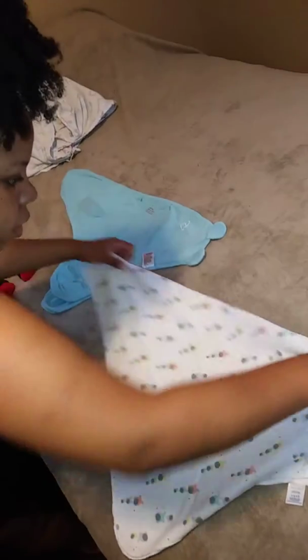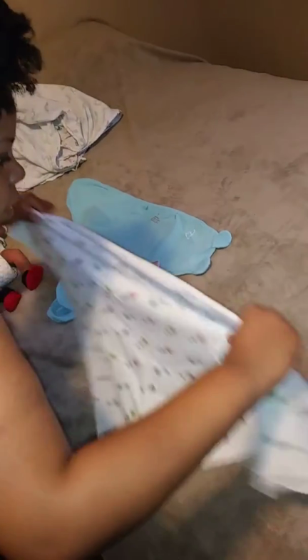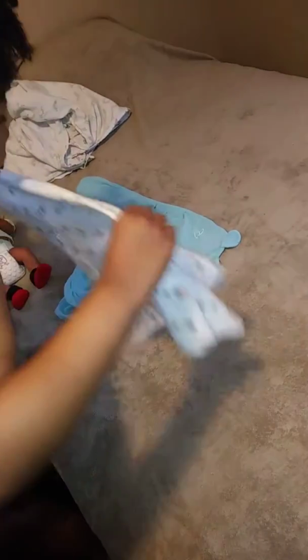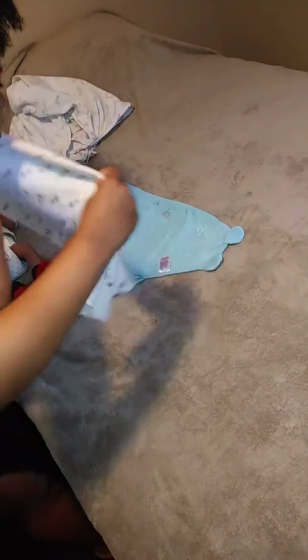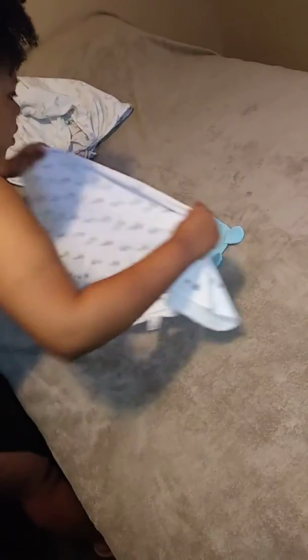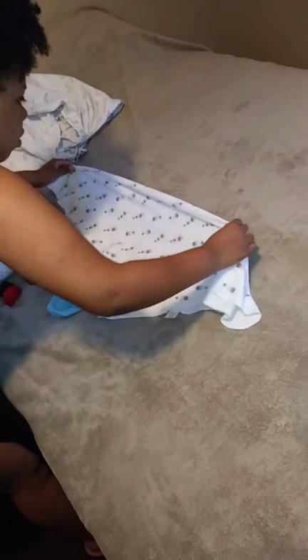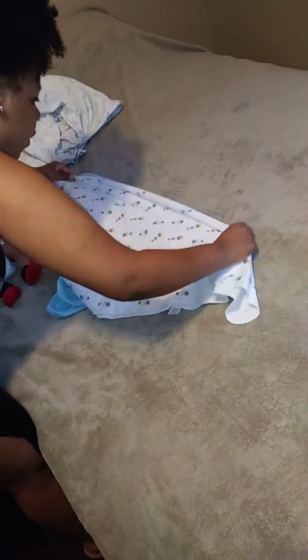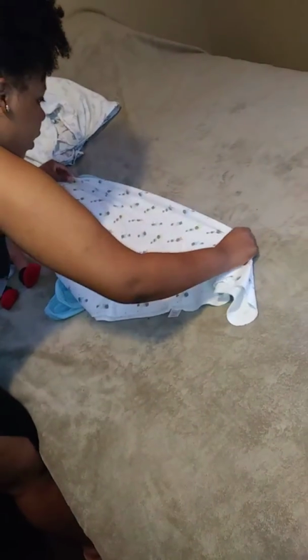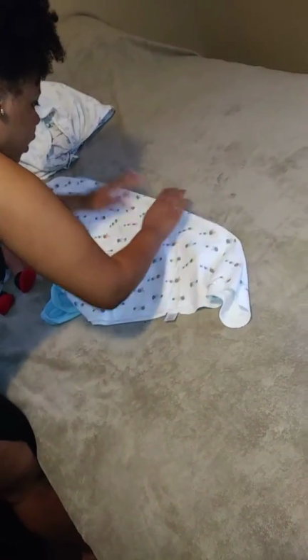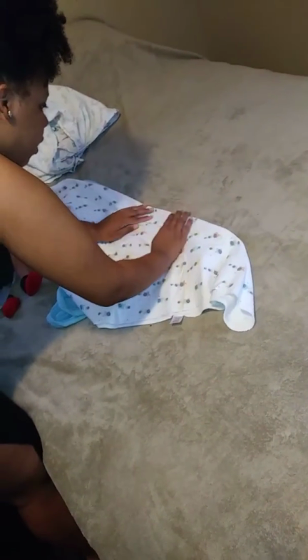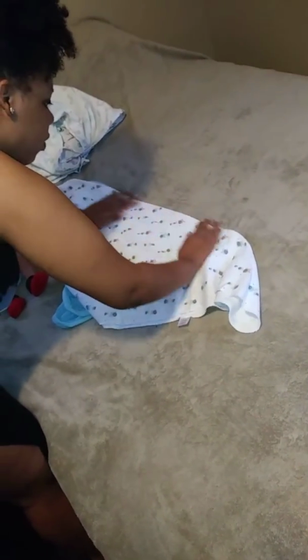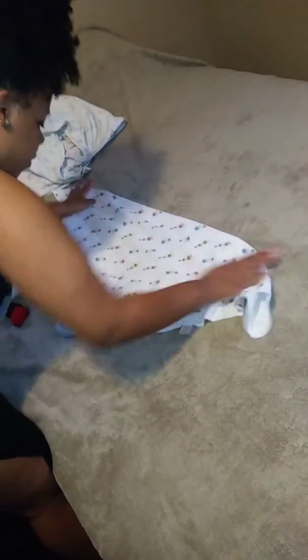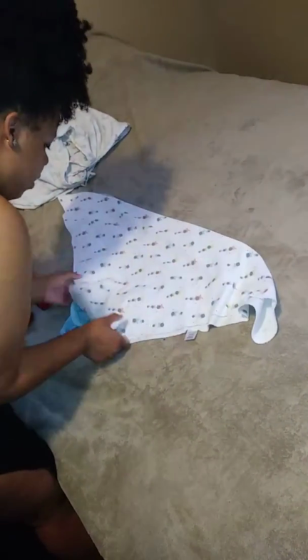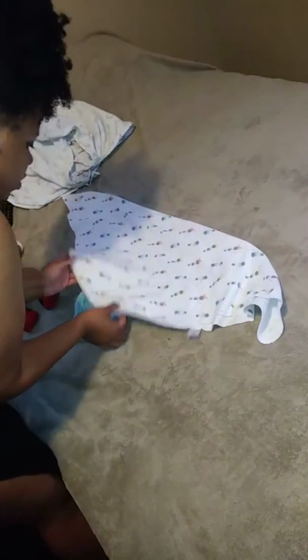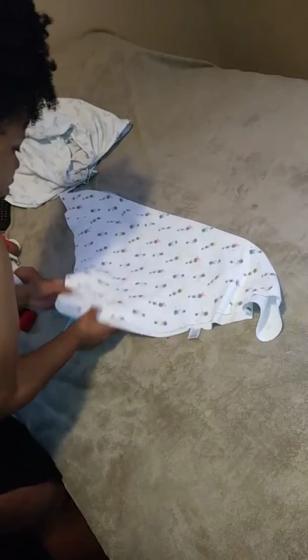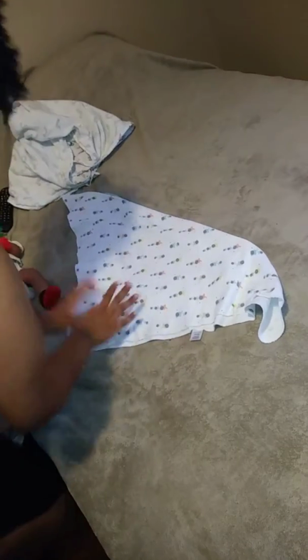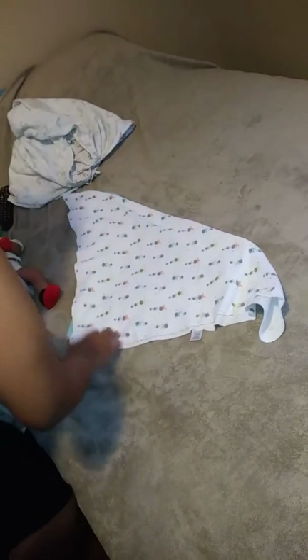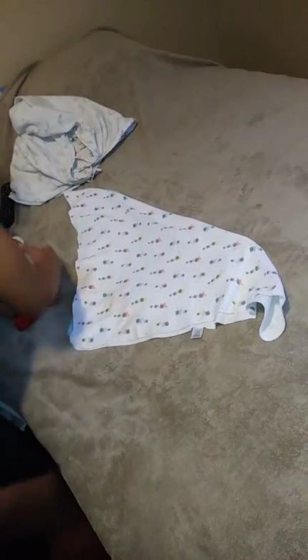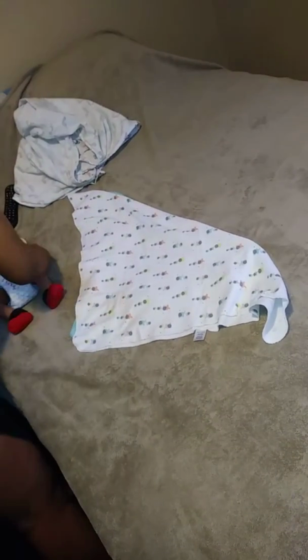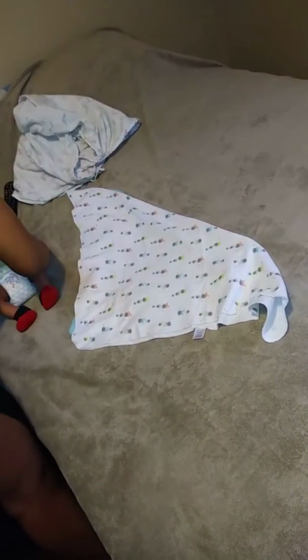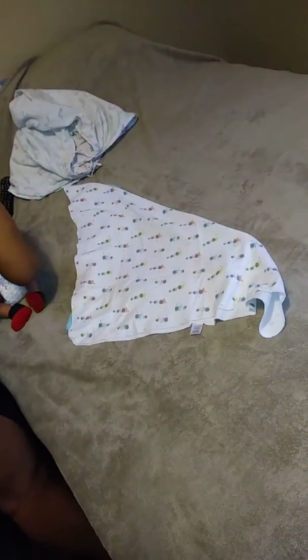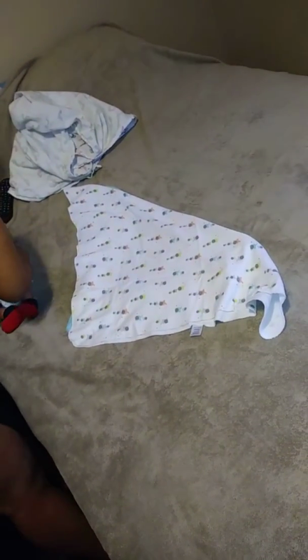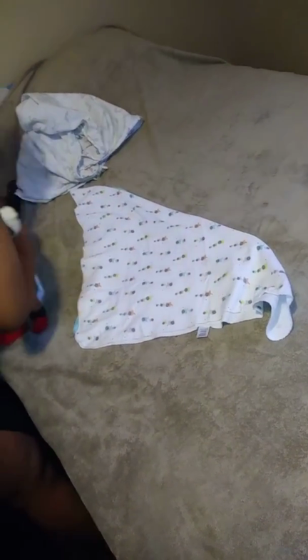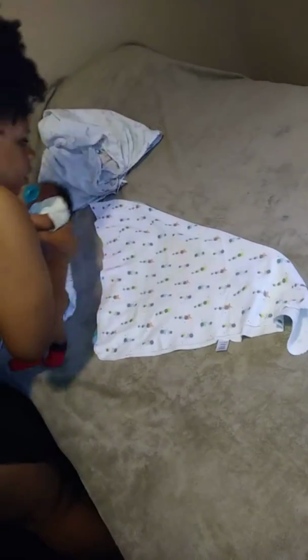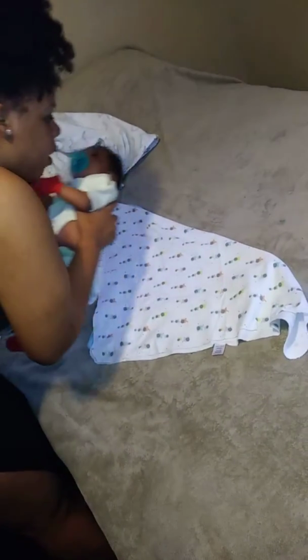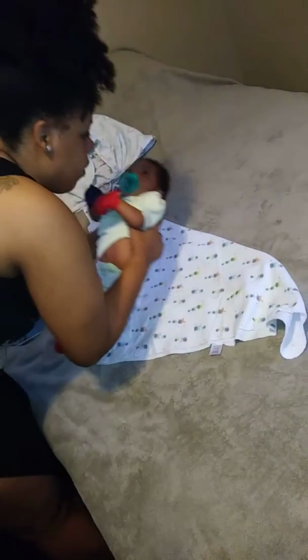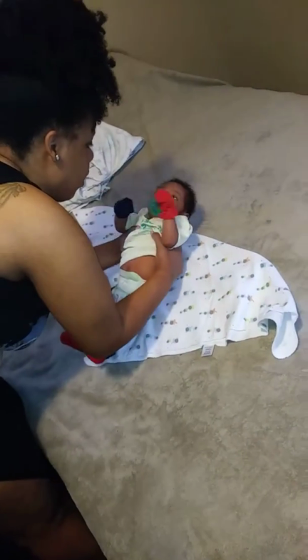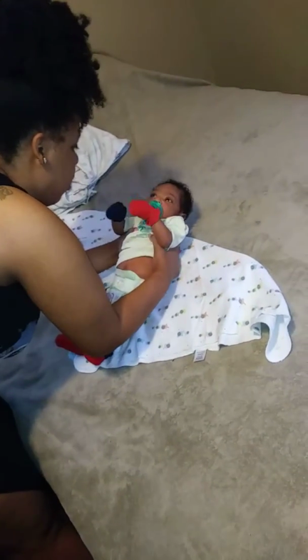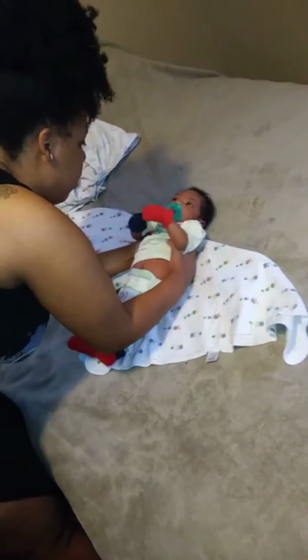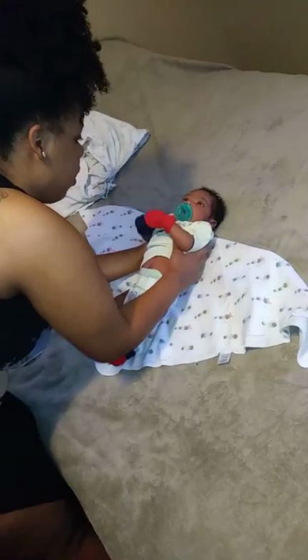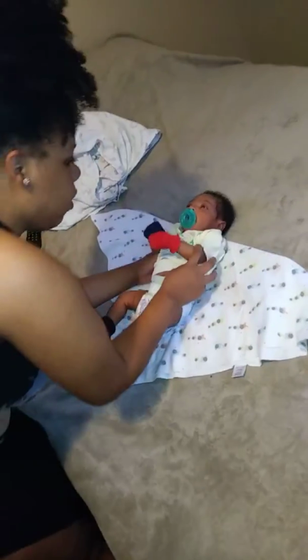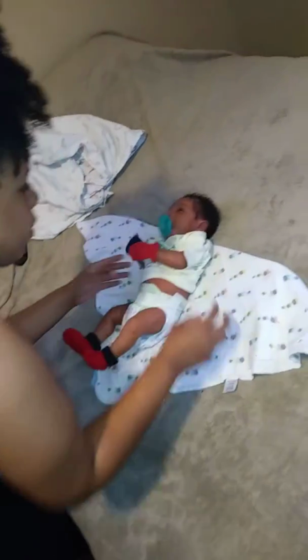We're going to take the thin flannel blanket and line it up with the rim here. Then we're going to take our baby and same thing — line him up.